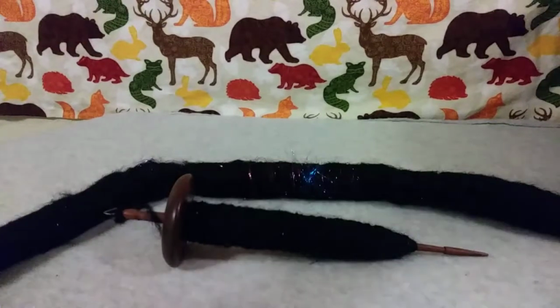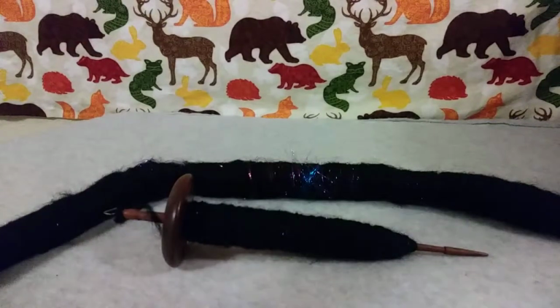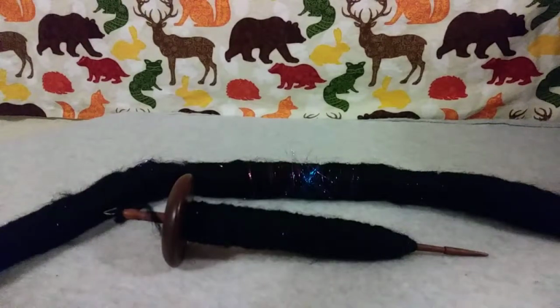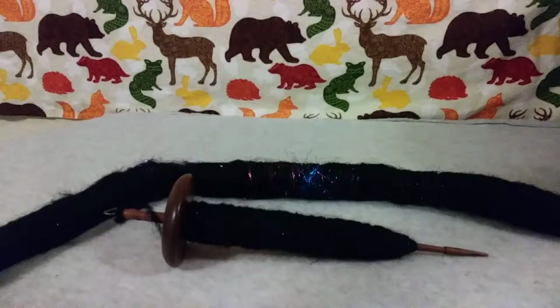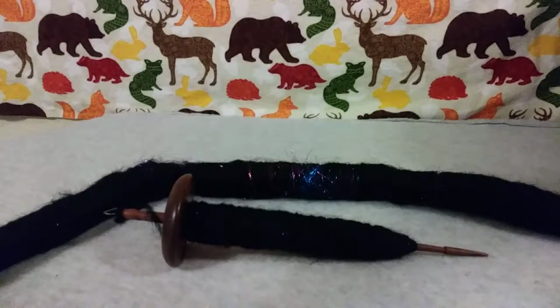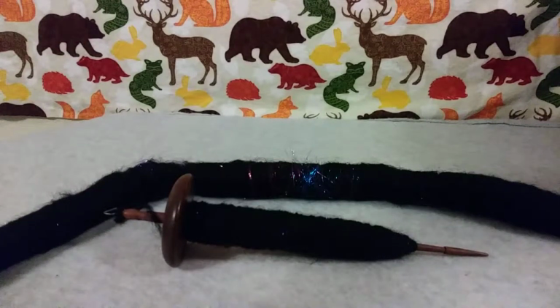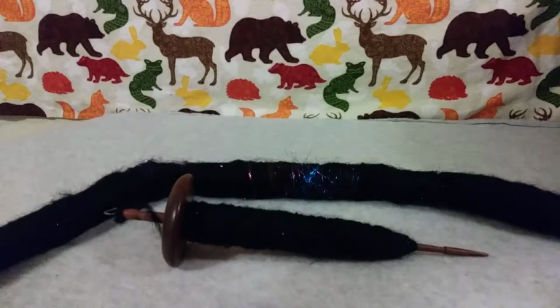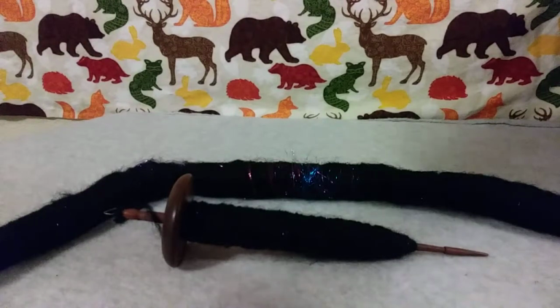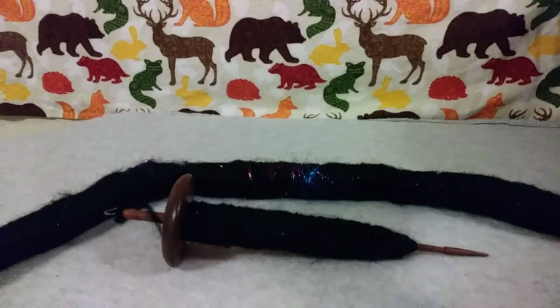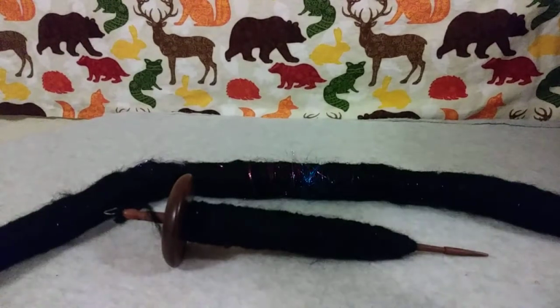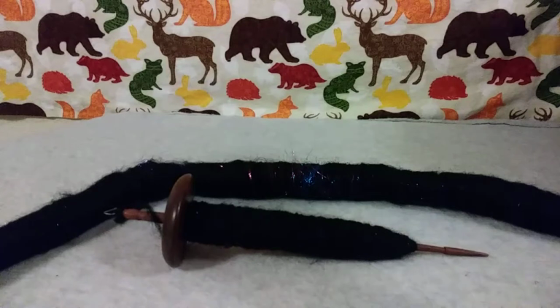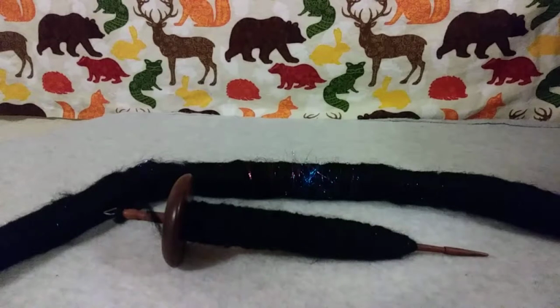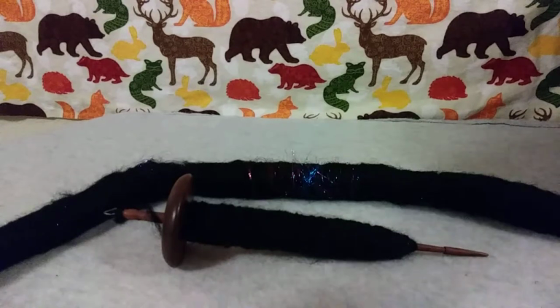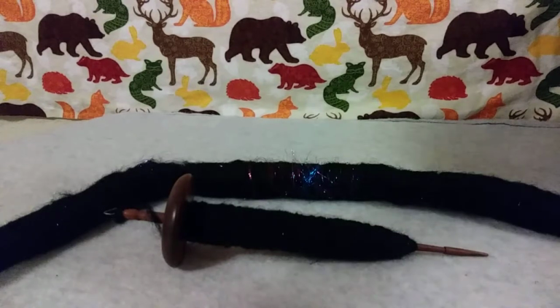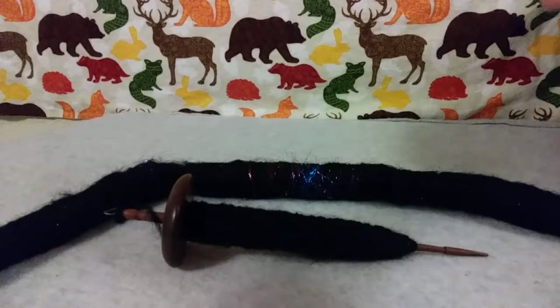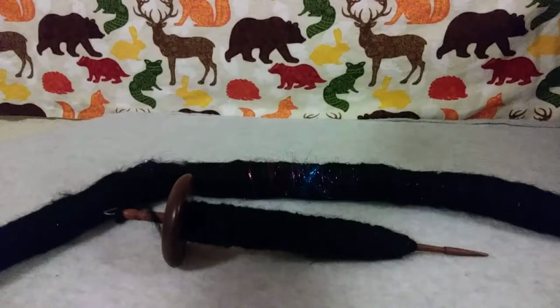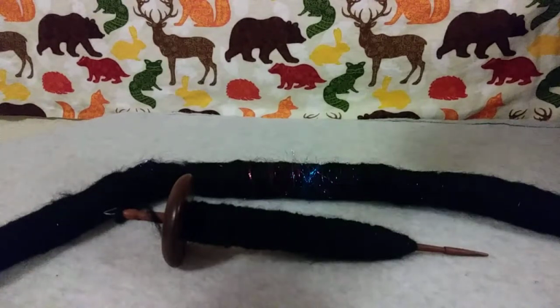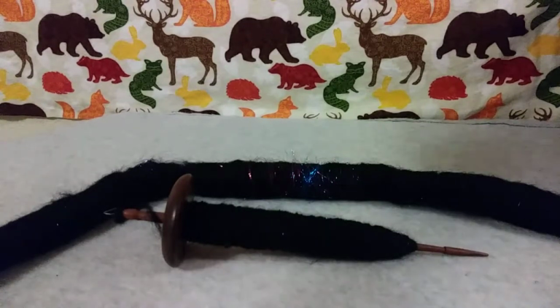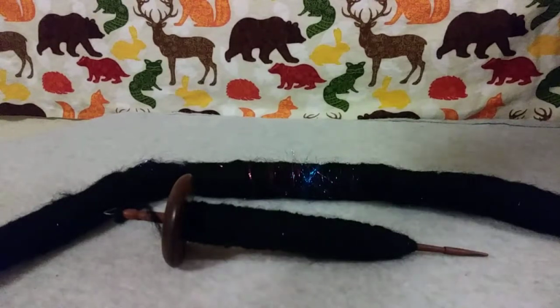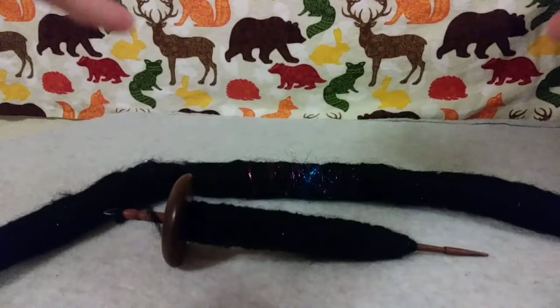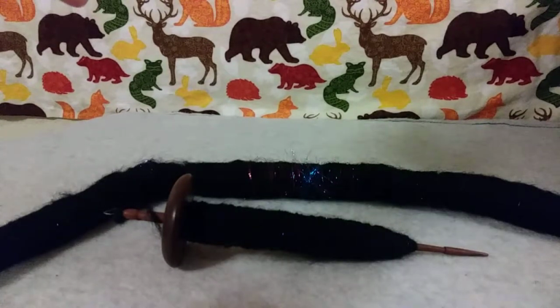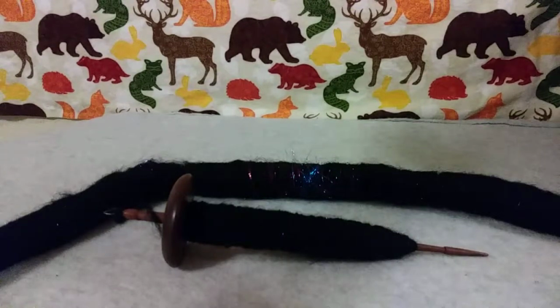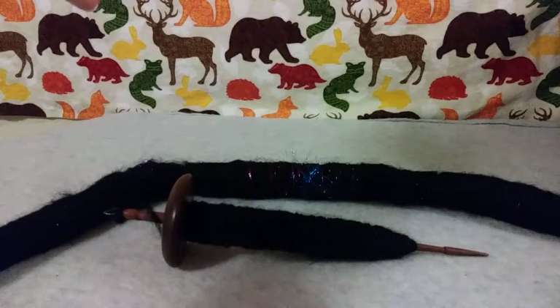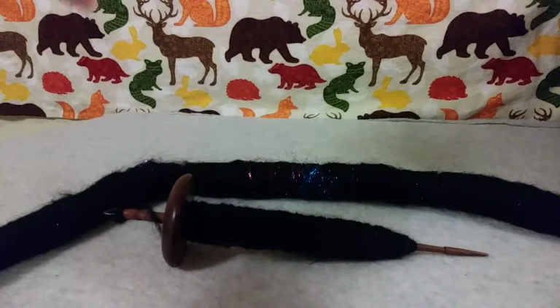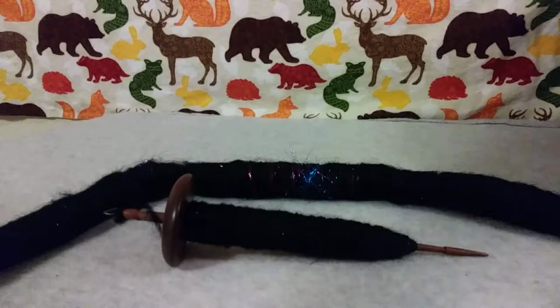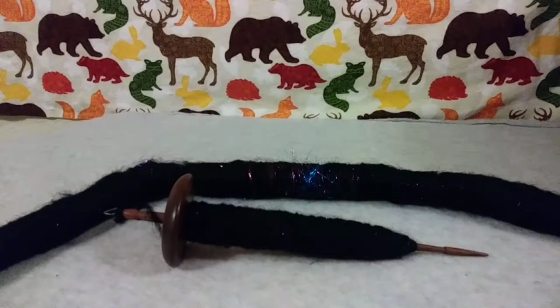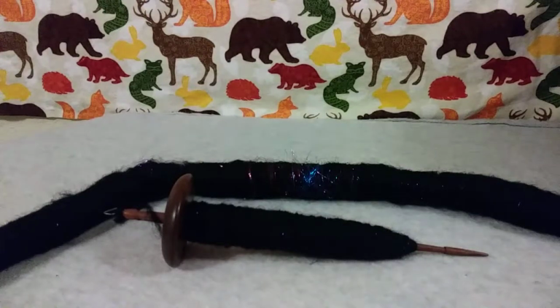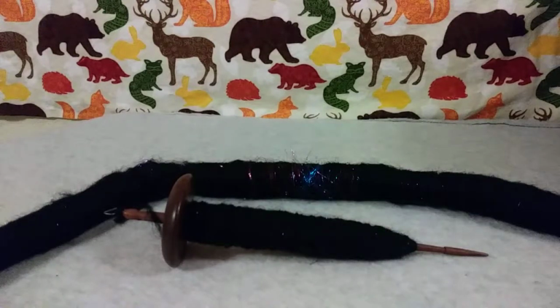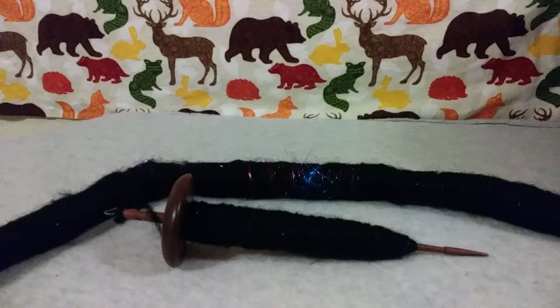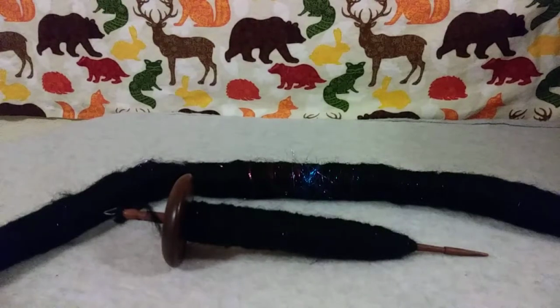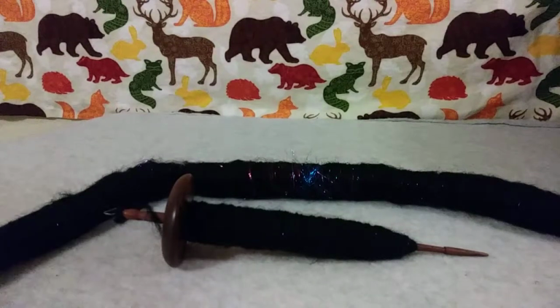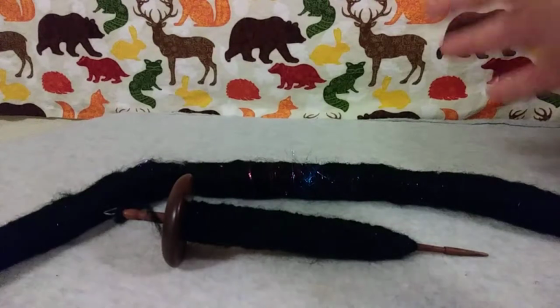I'm using my phone to record this. The last video was made with my iPad and for some reason that thing just zooms in really bad when I try to record. This does too, but not as bad.